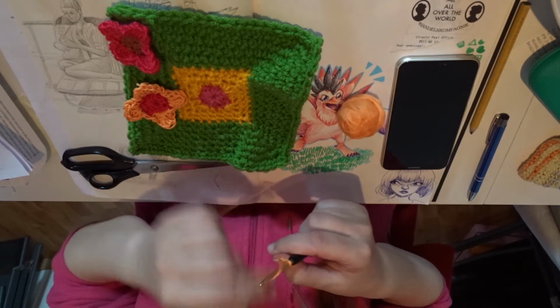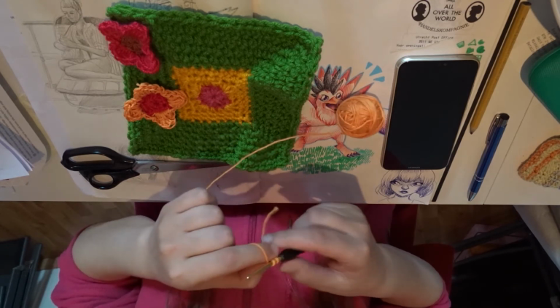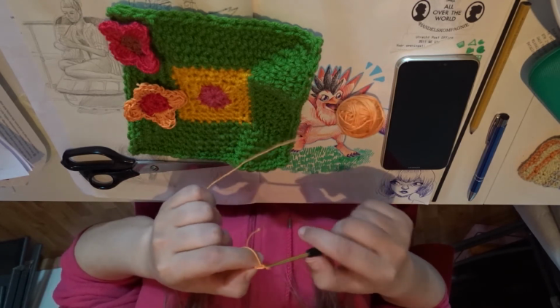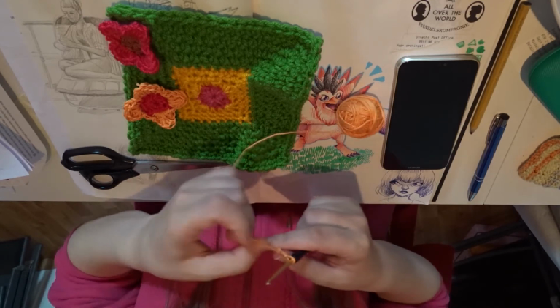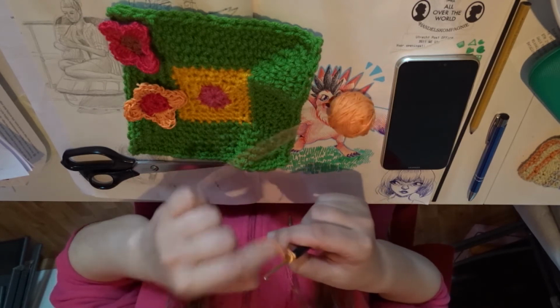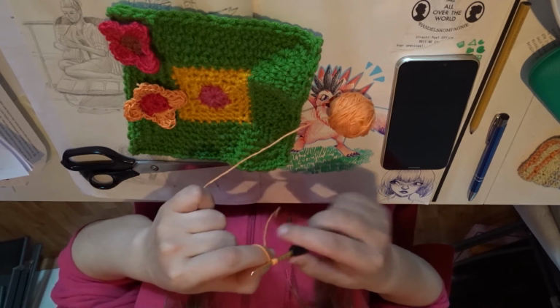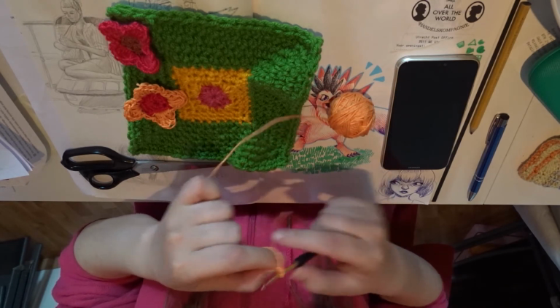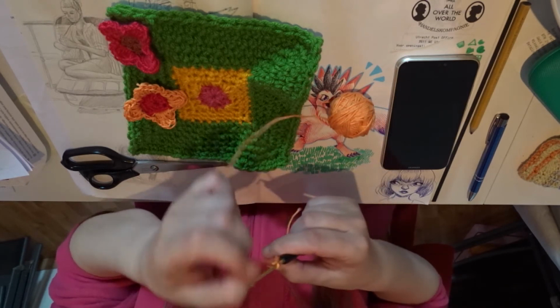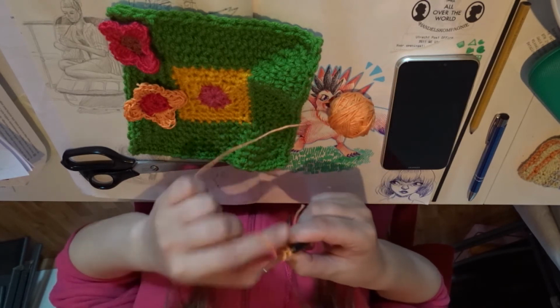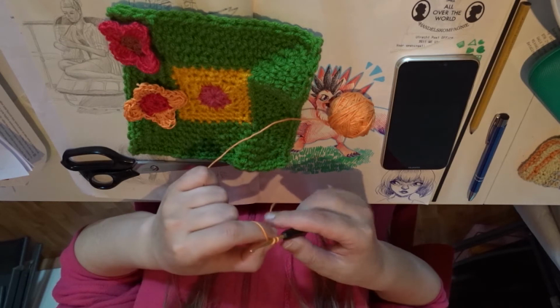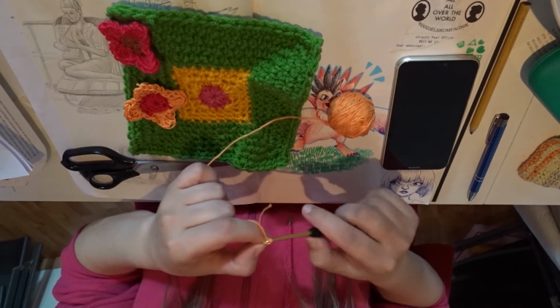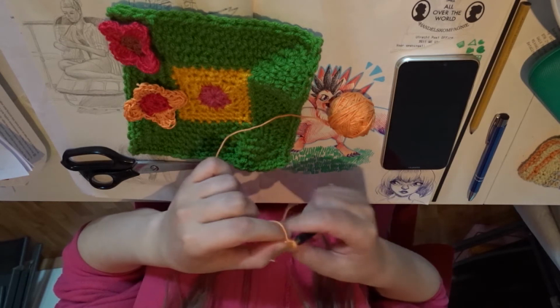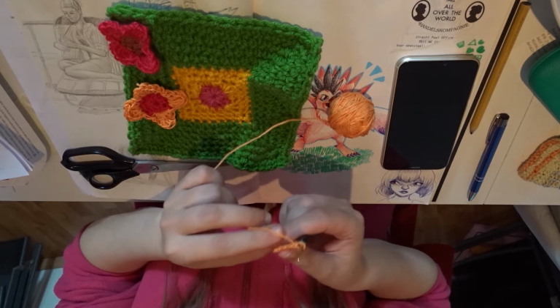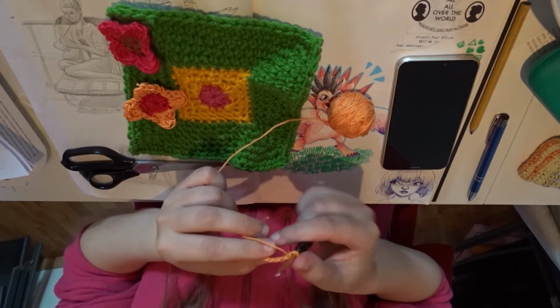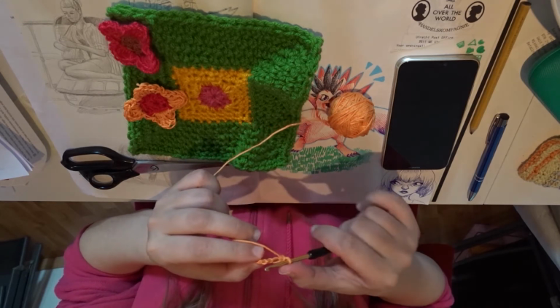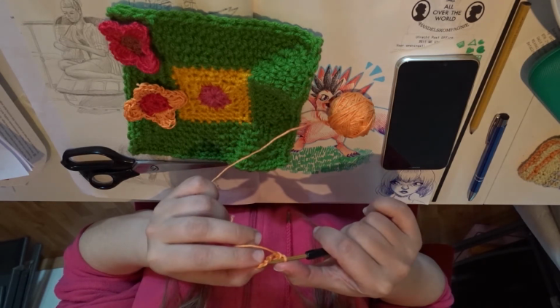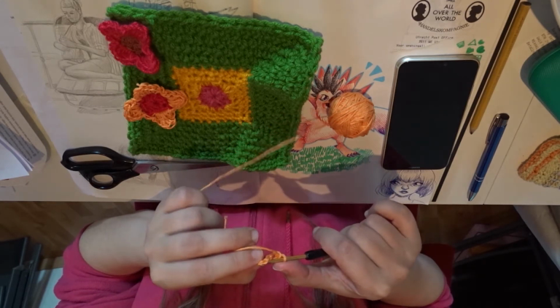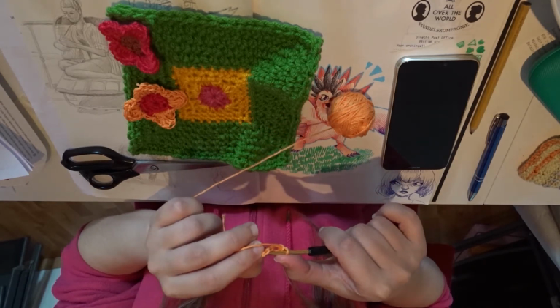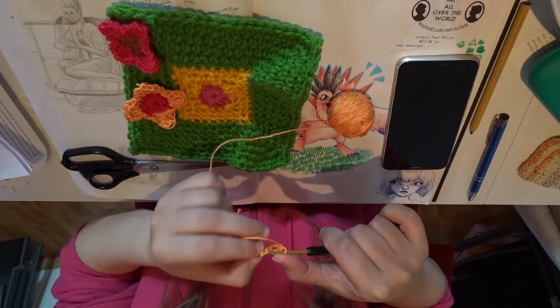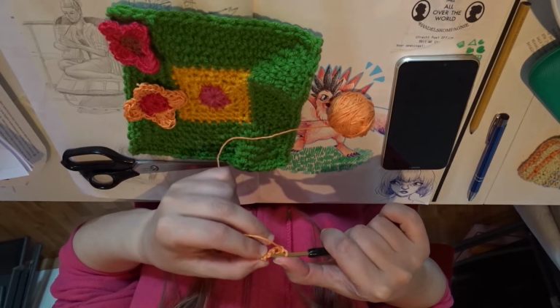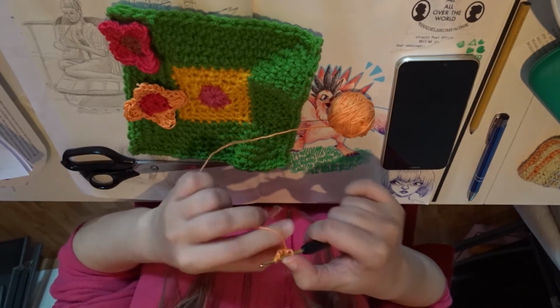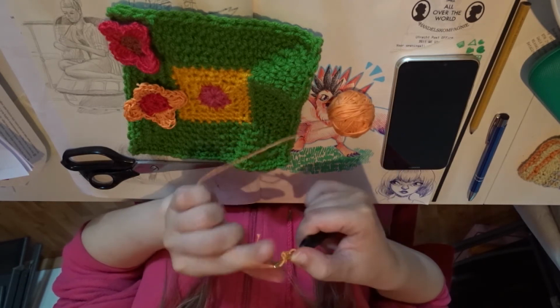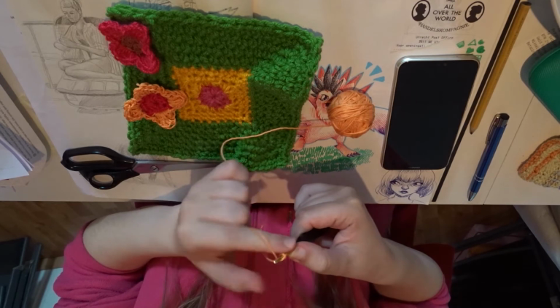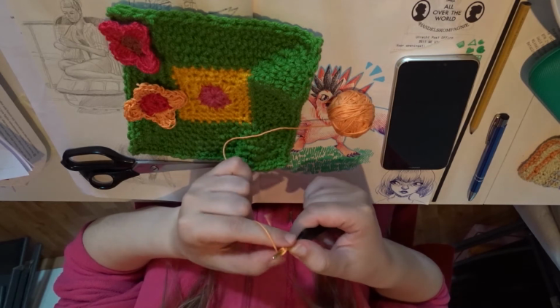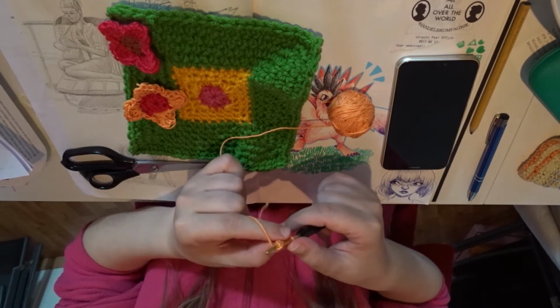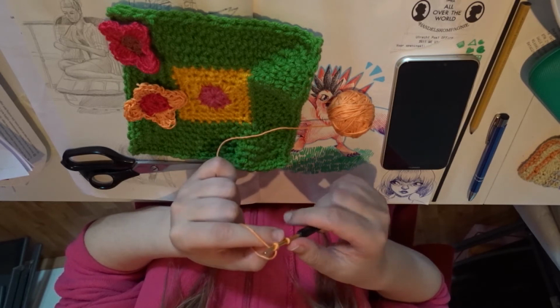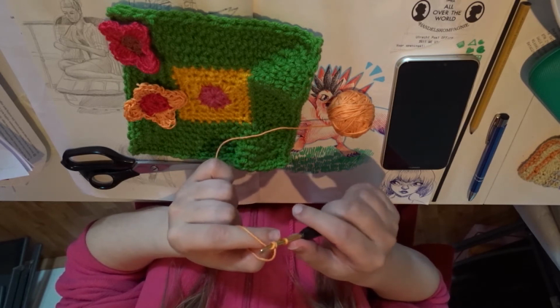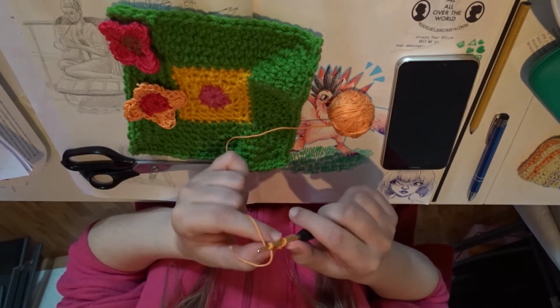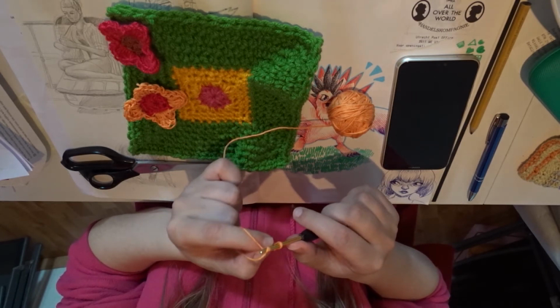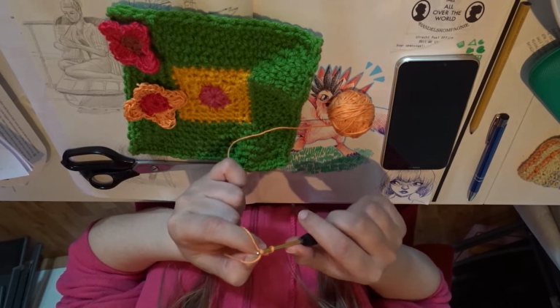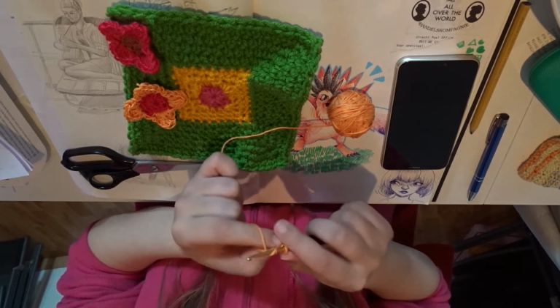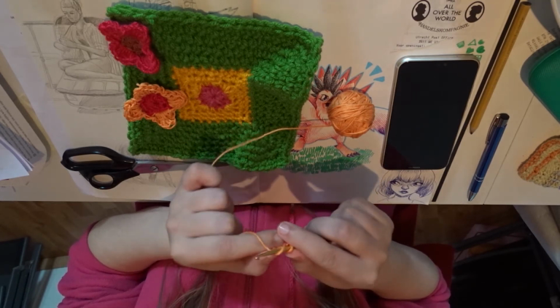One, two, three, four. Now I'm going to connect them into a circle with a slip stitch like this.